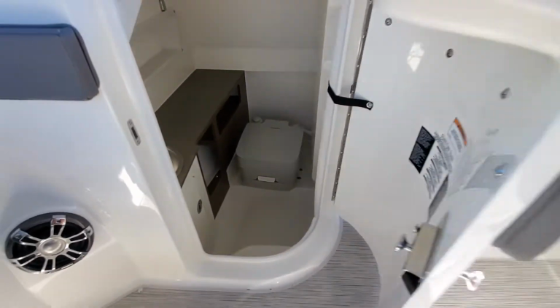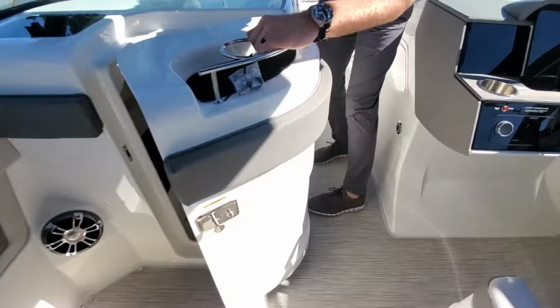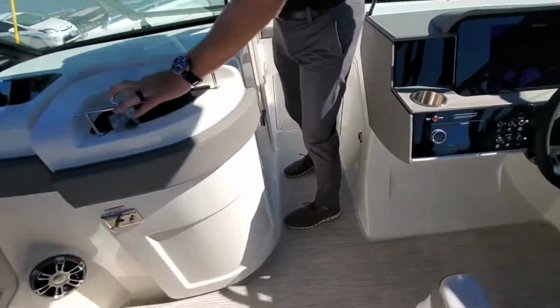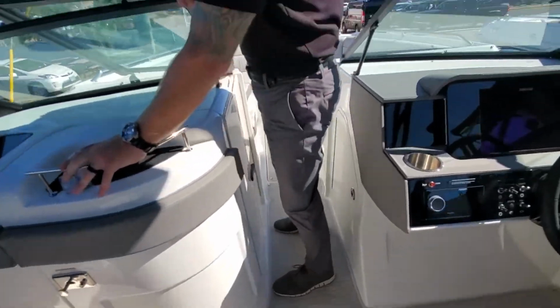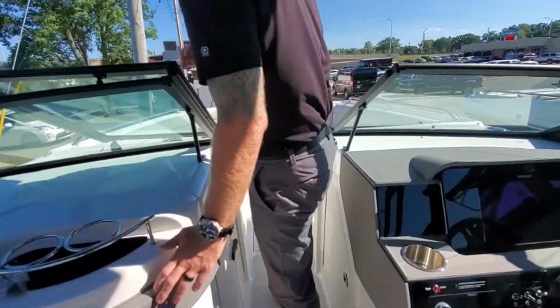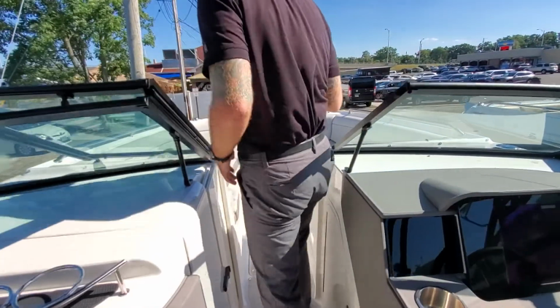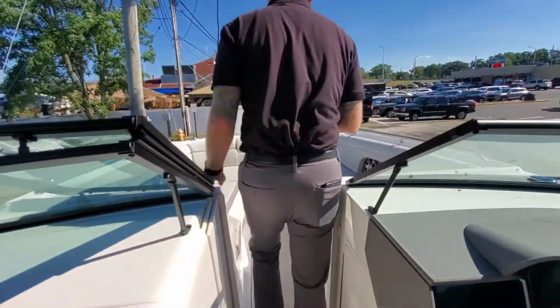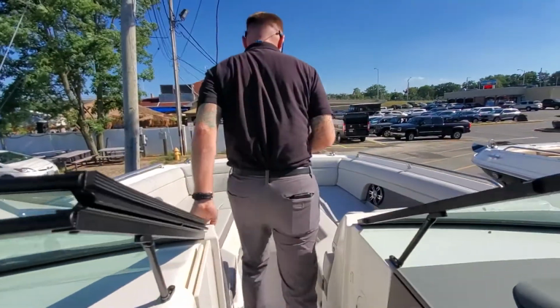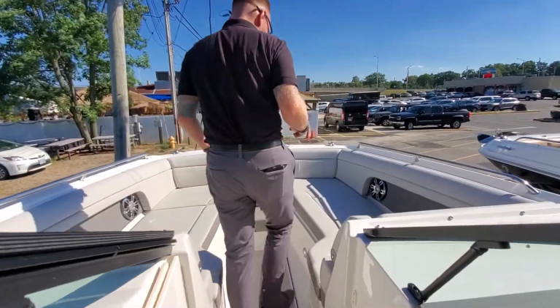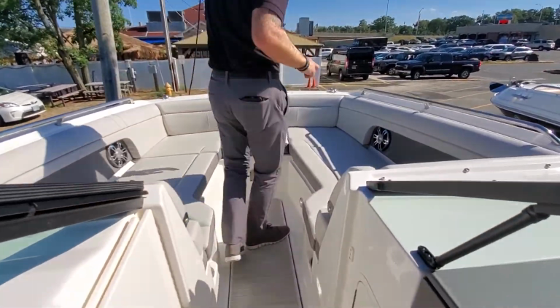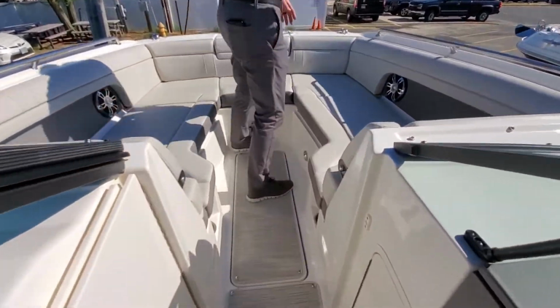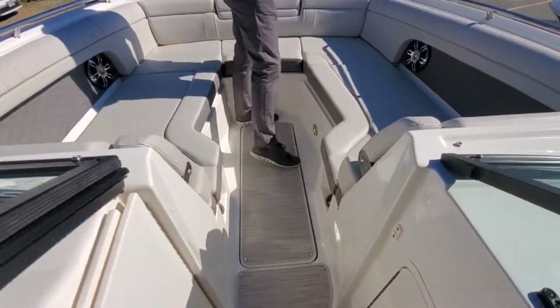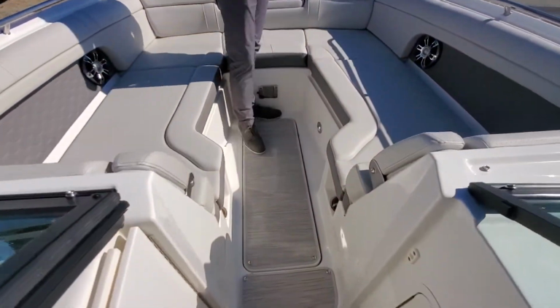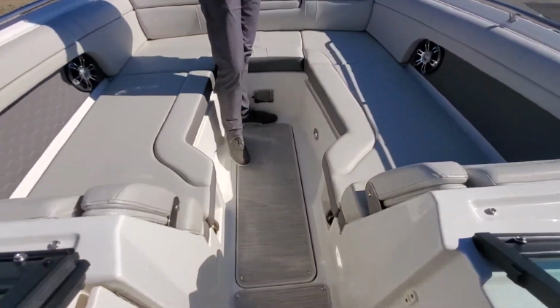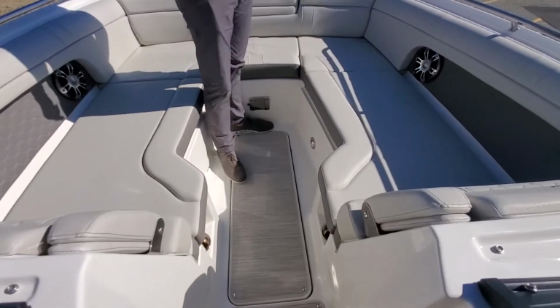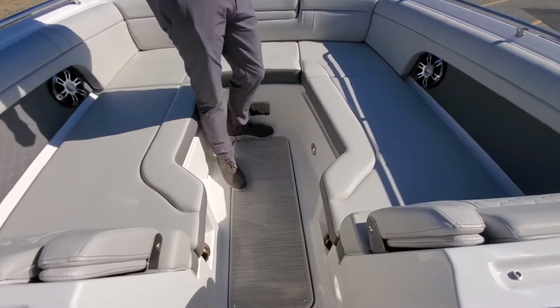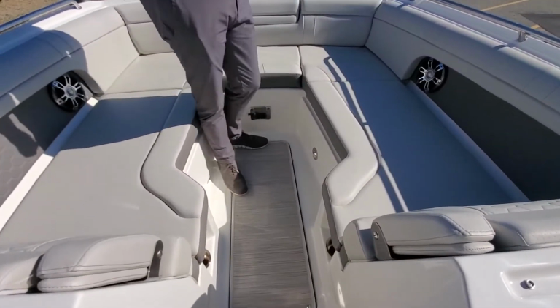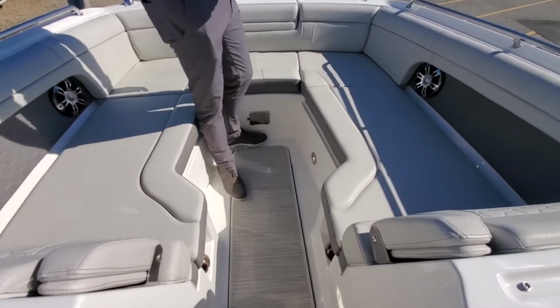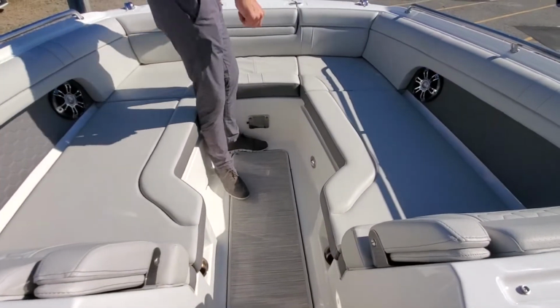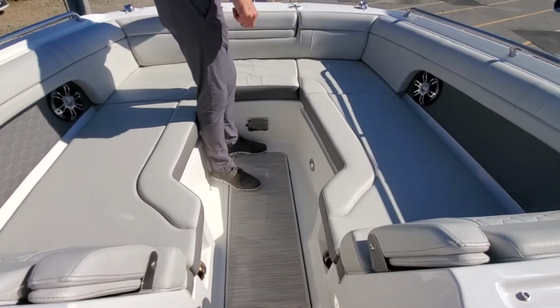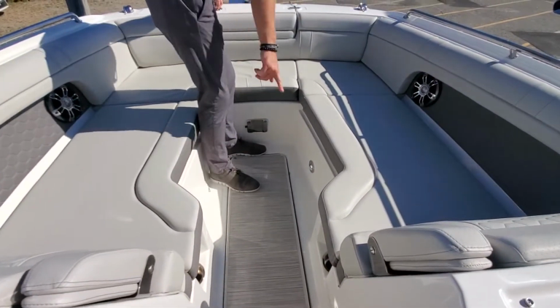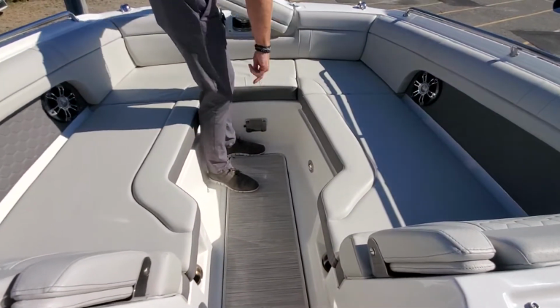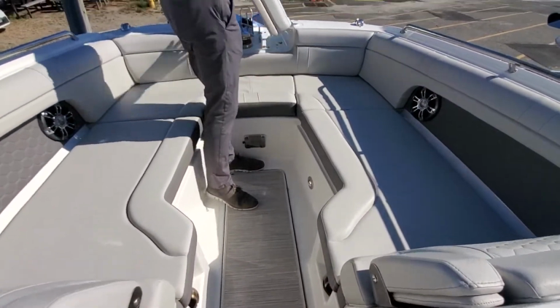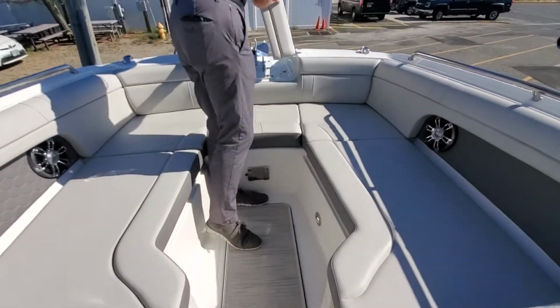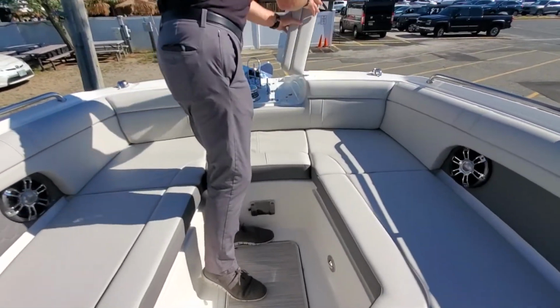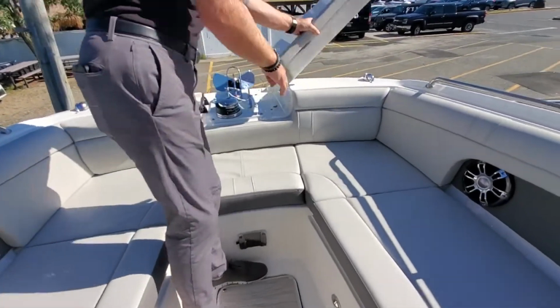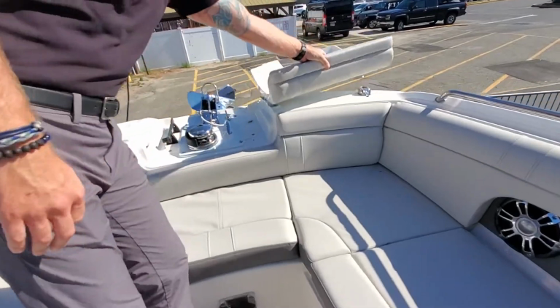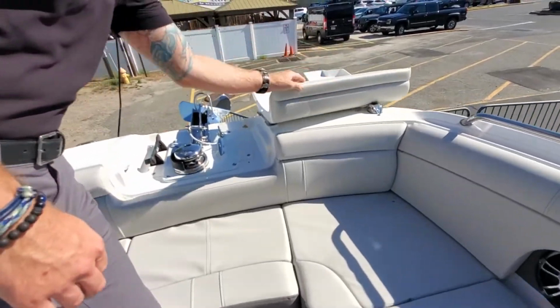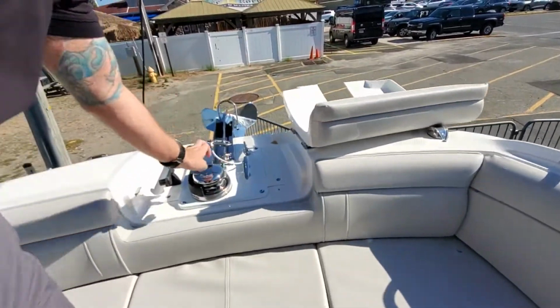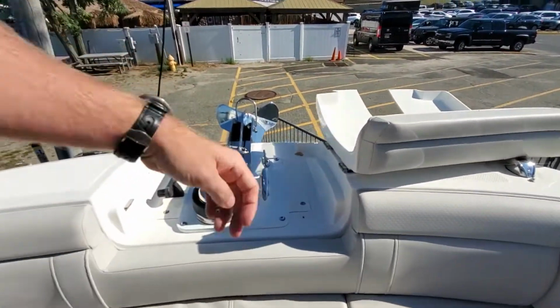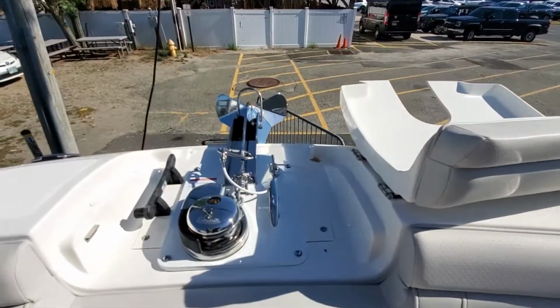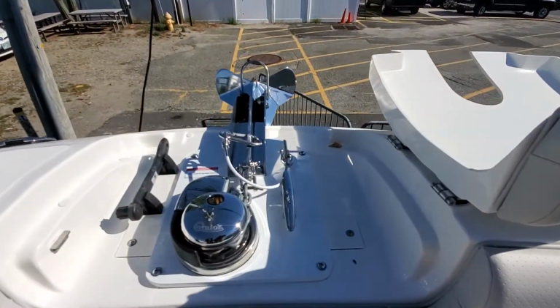There's a little port window in there to get some ventilation. And then the bow — you can get bow filler cushions with these to fill in this area nicely. Great access to our windlass.